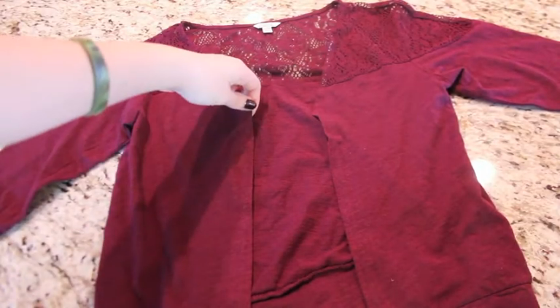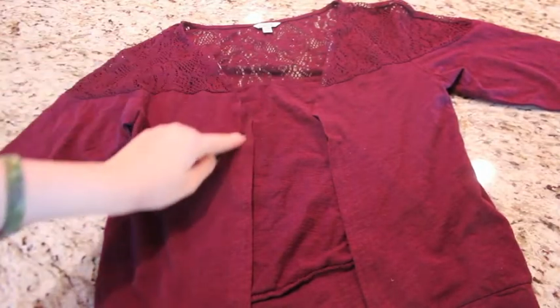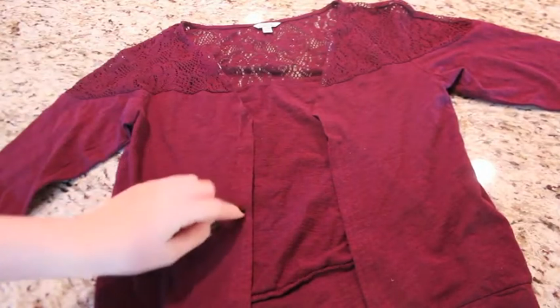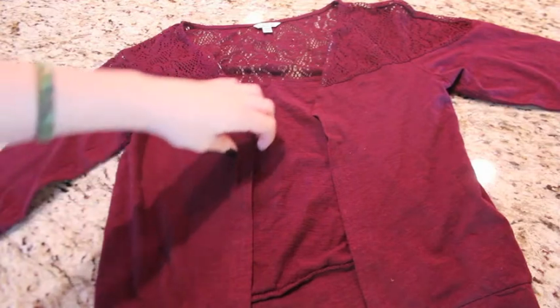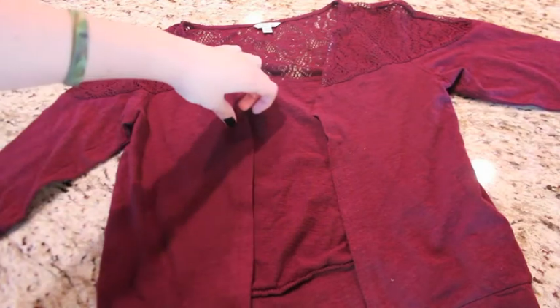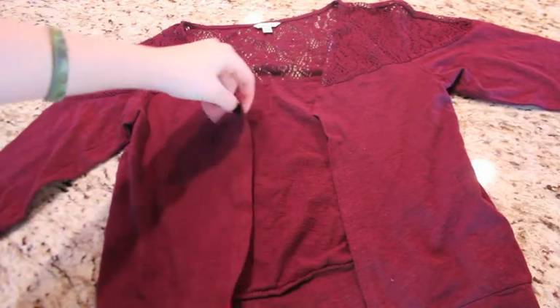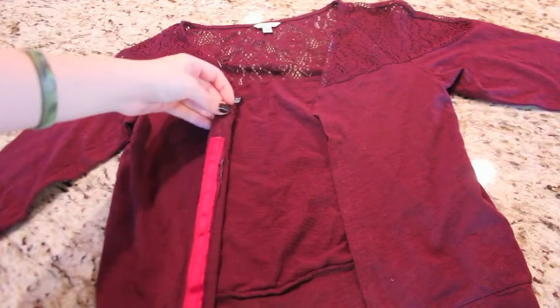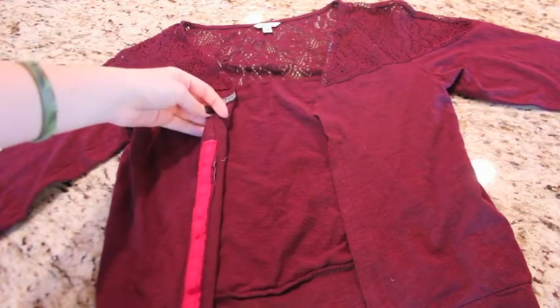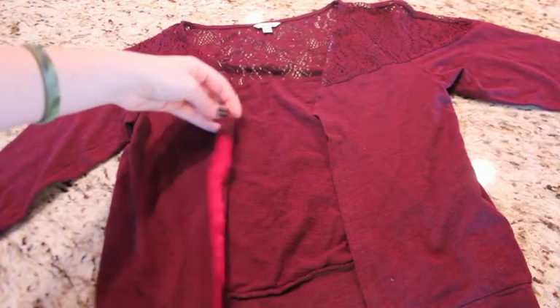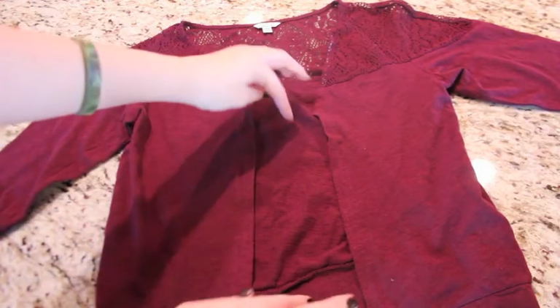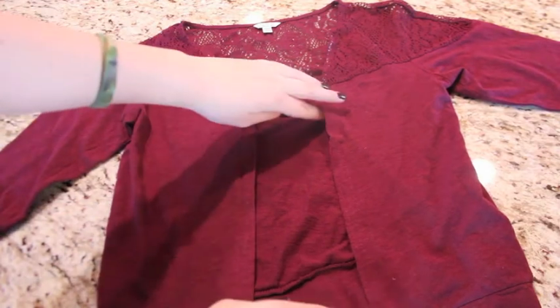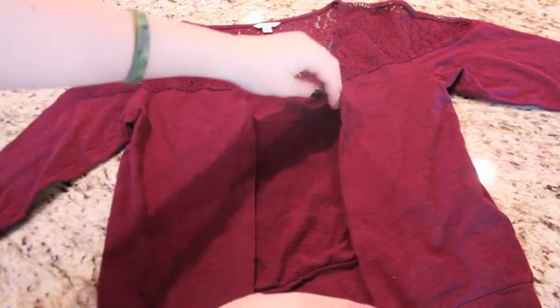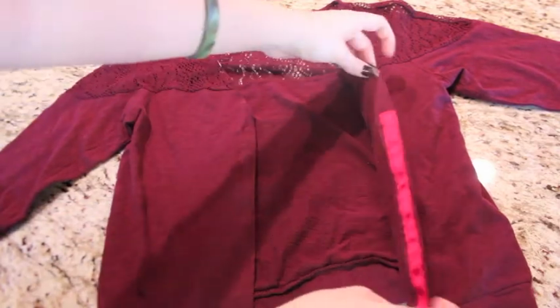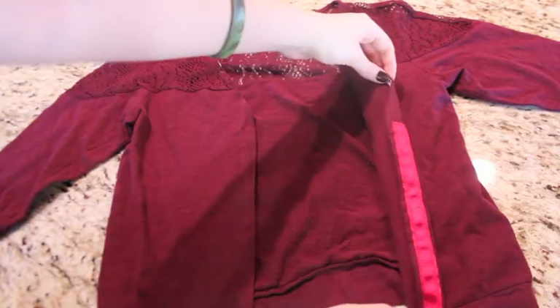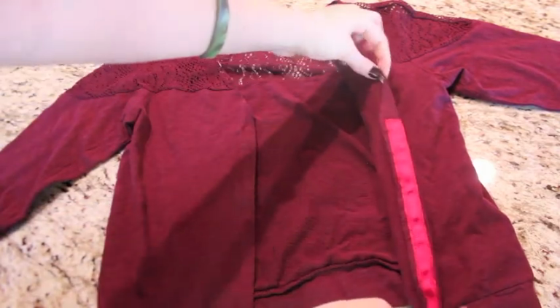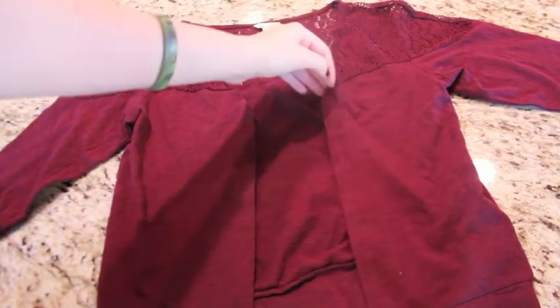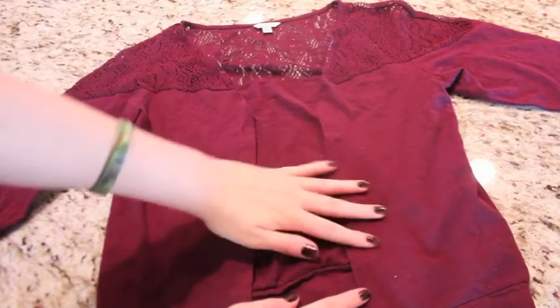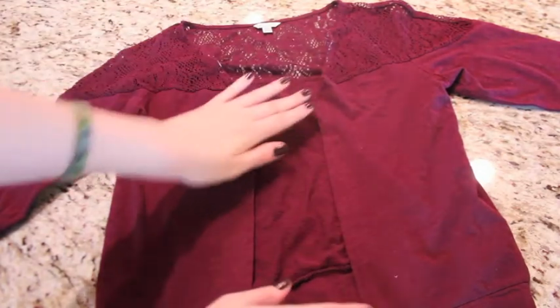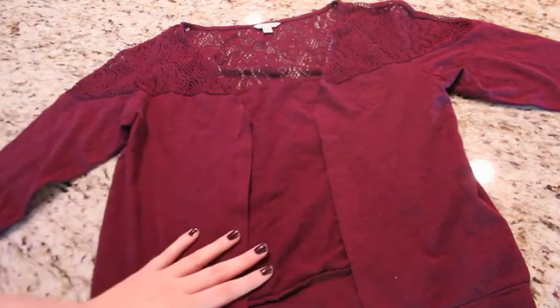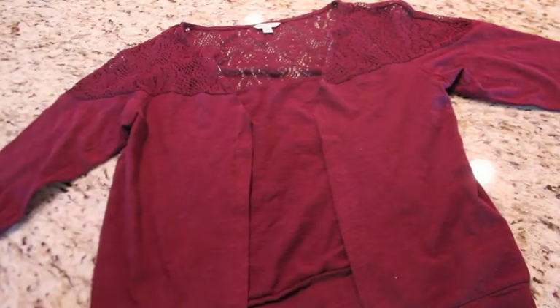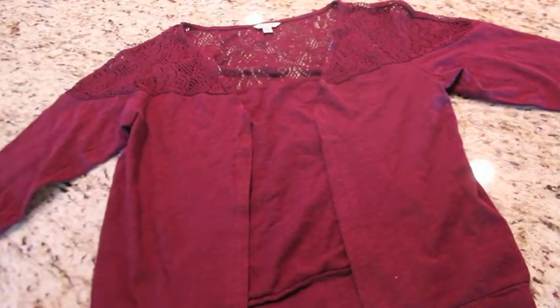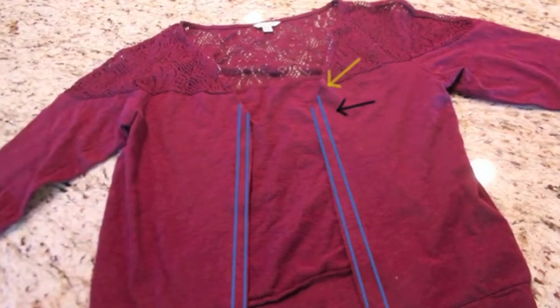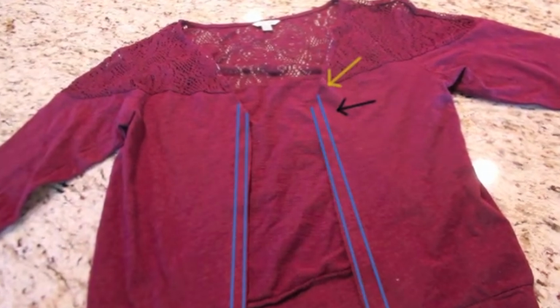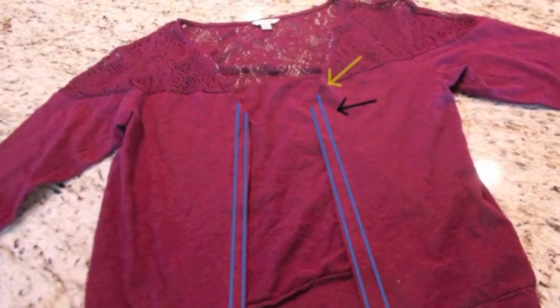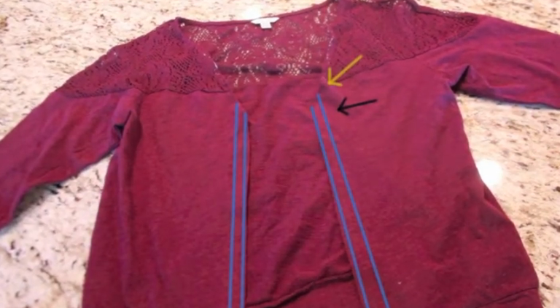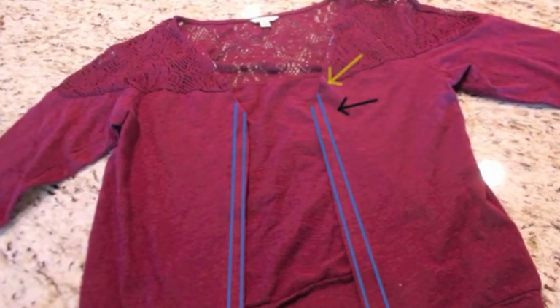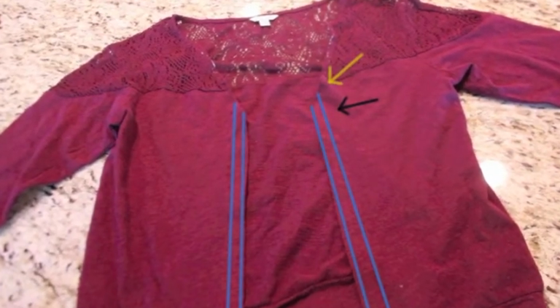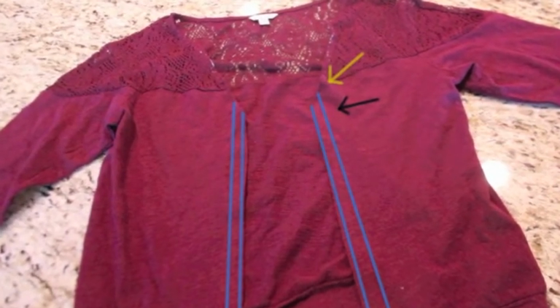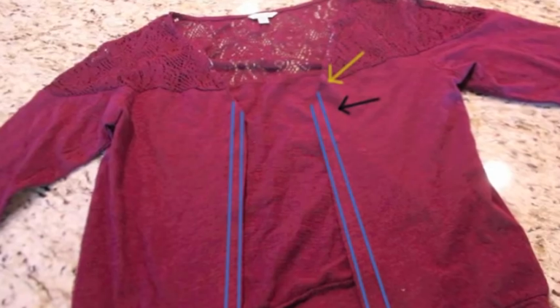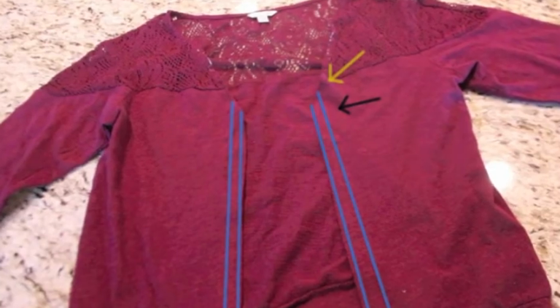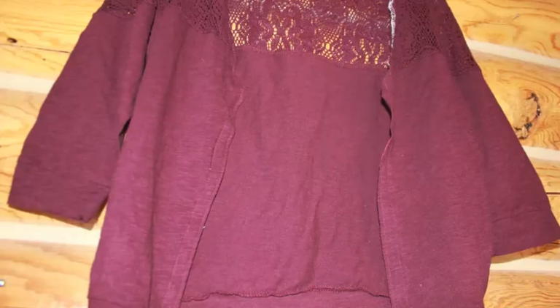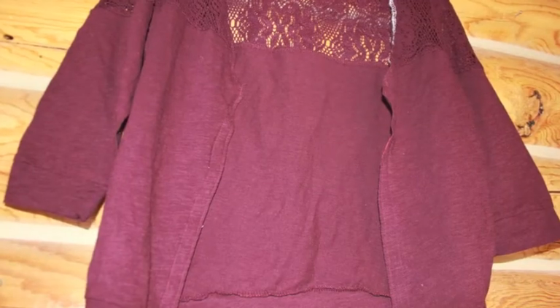Do each of these steps on both sides of the cardigan. When sewing the ribbon to the inside, it's important that you start at the very, very top and go down to the very, very bottom.